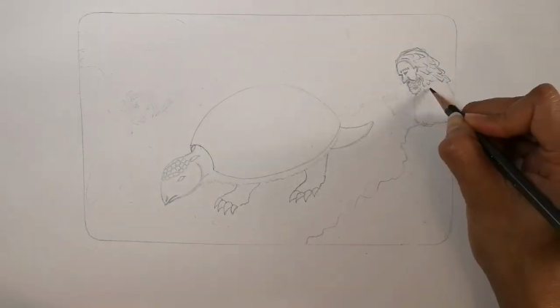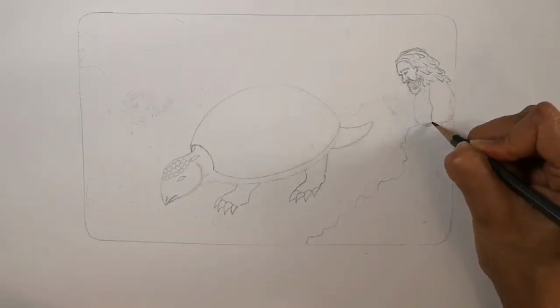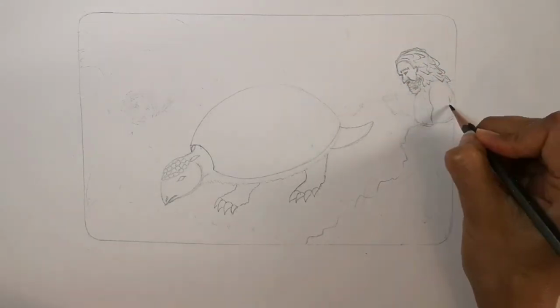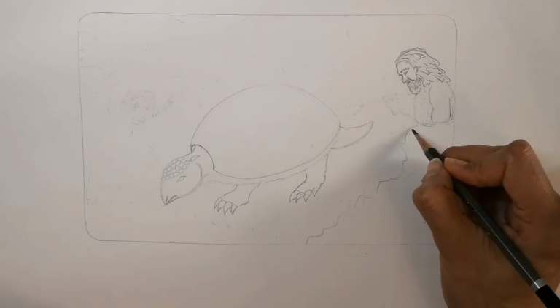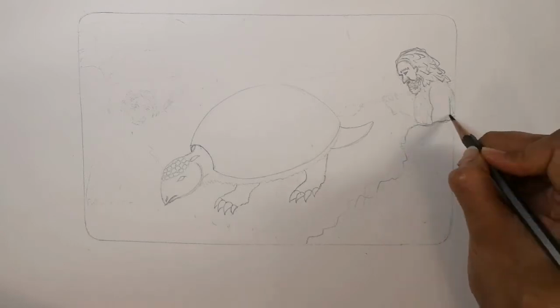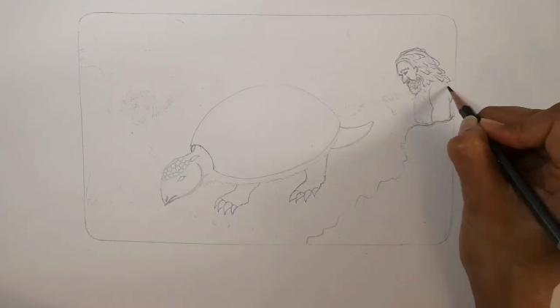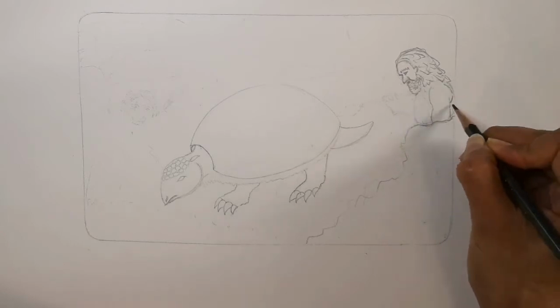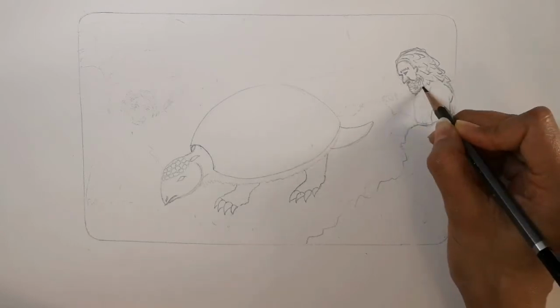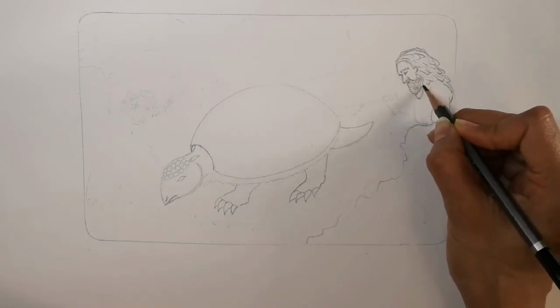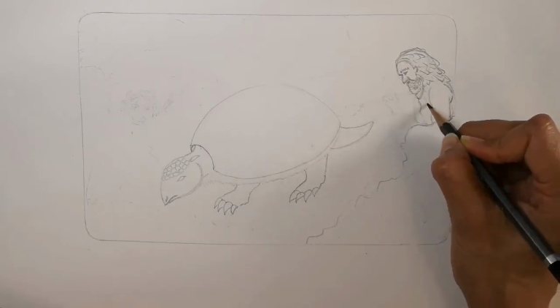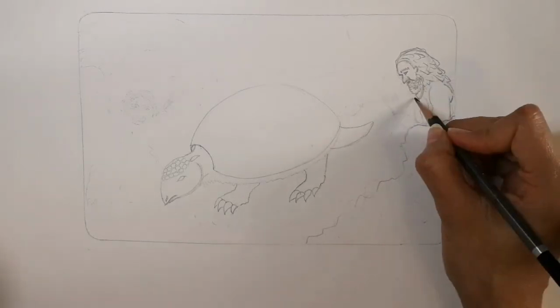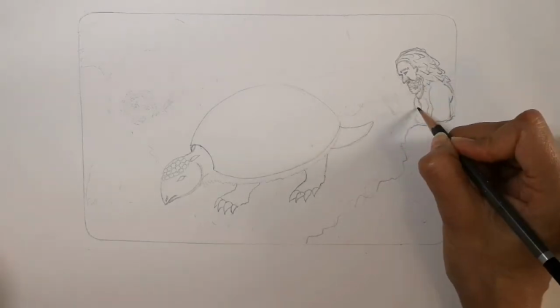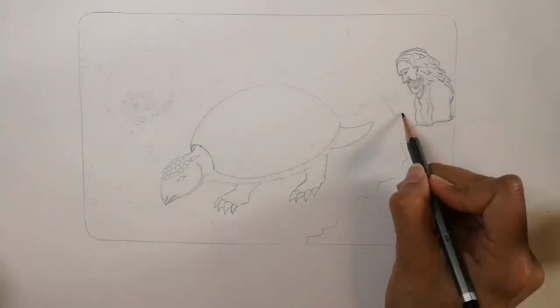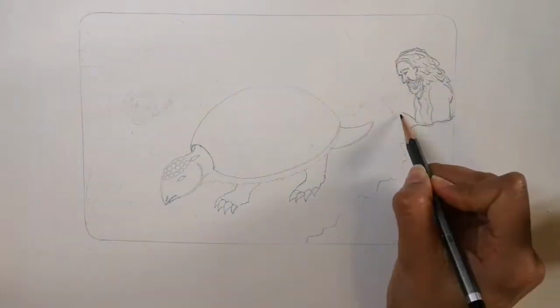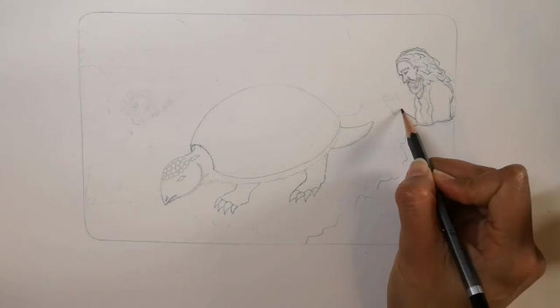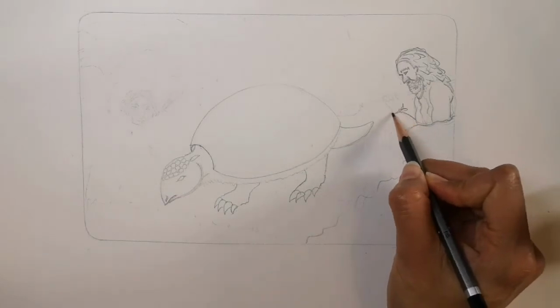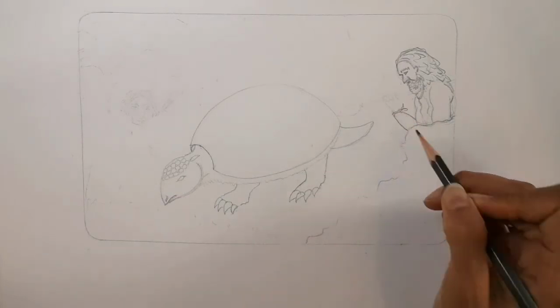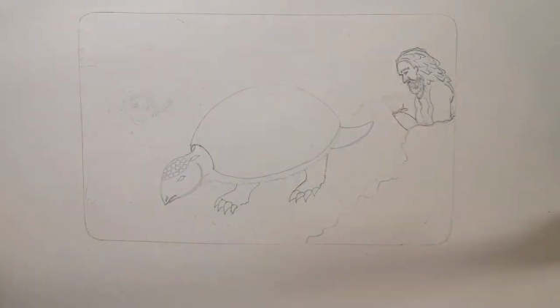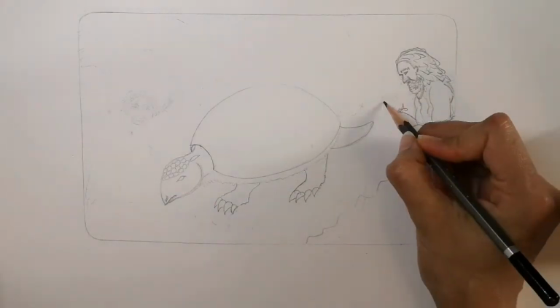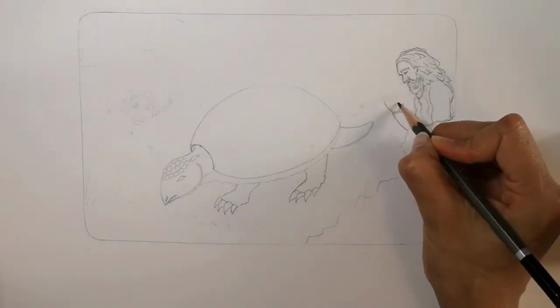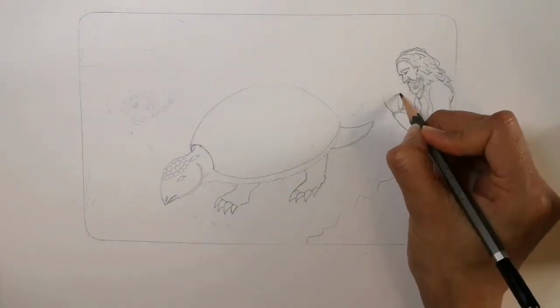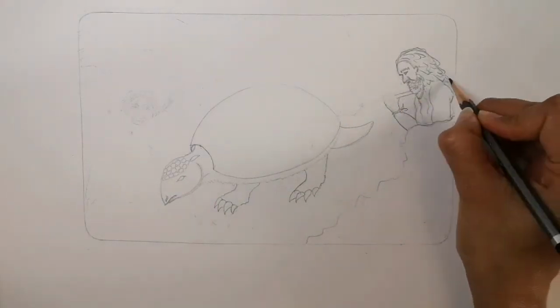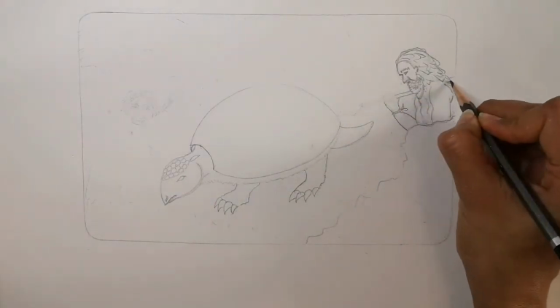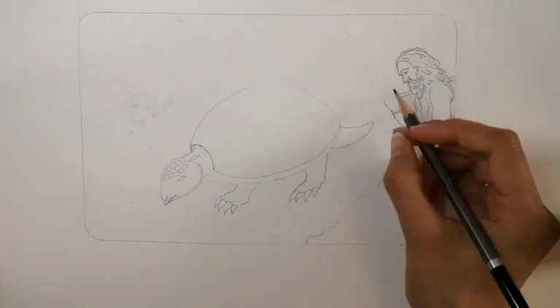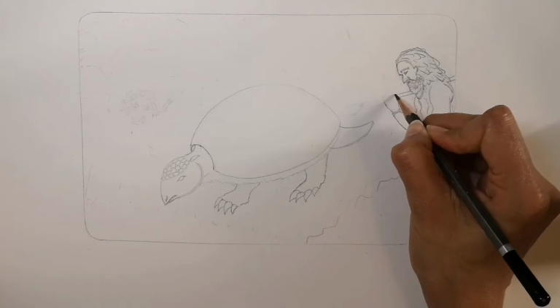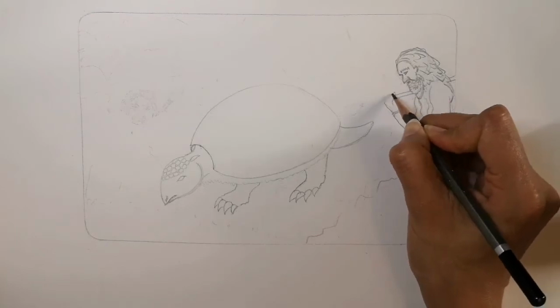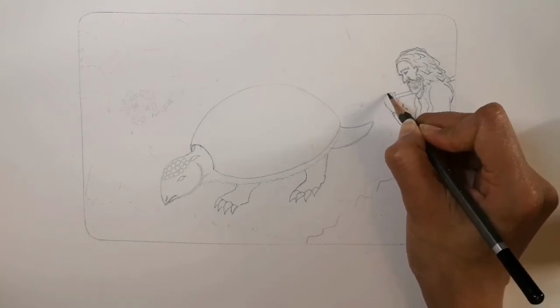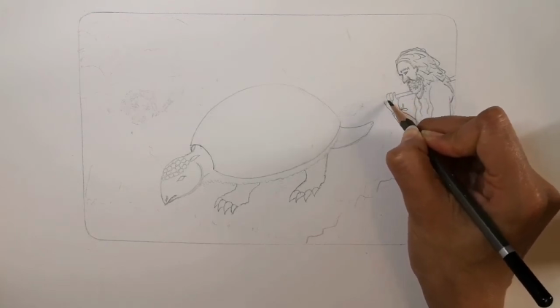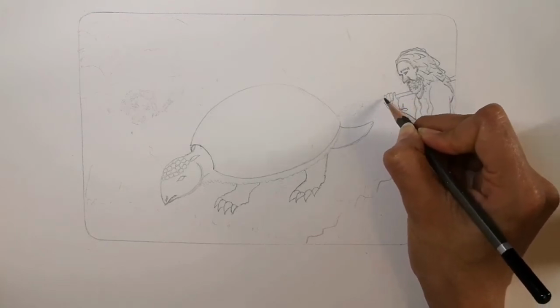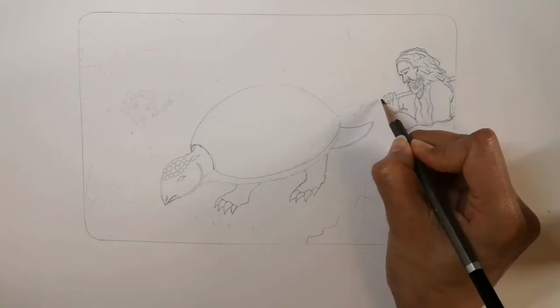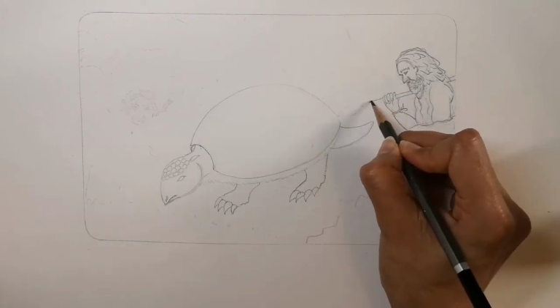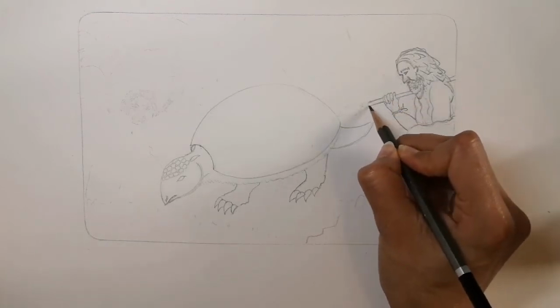Draw part of his arm — the rest is behind the rock. Add his leather clothes, and his other arm is resting a spear on his shoulder, as if he's pondering and thinking how to capture this beast.